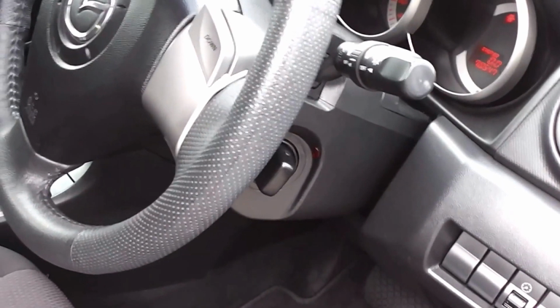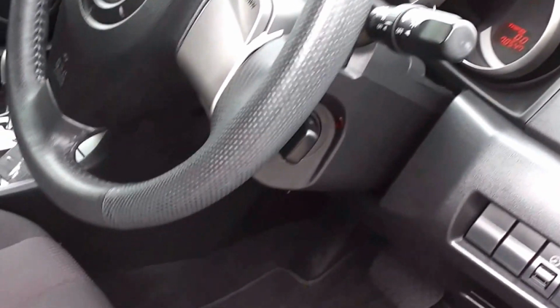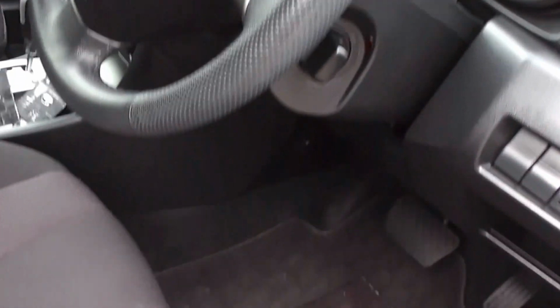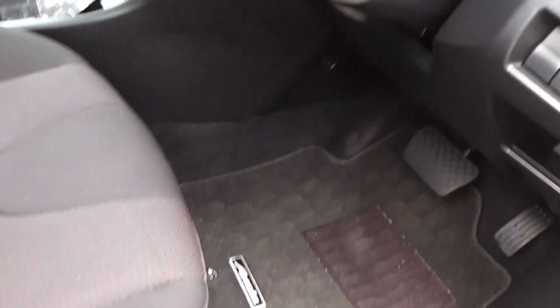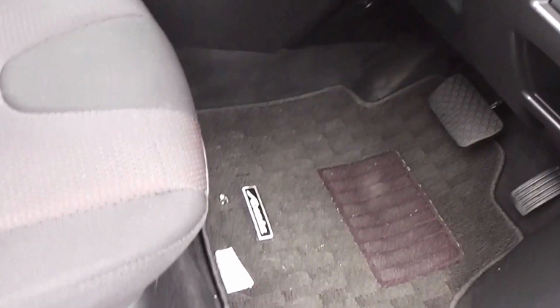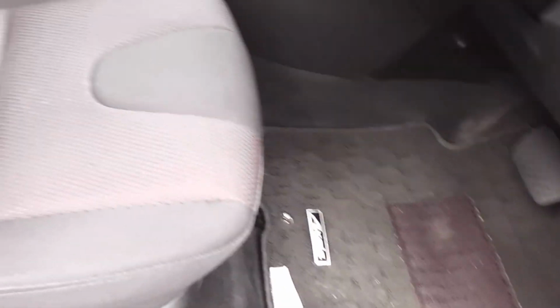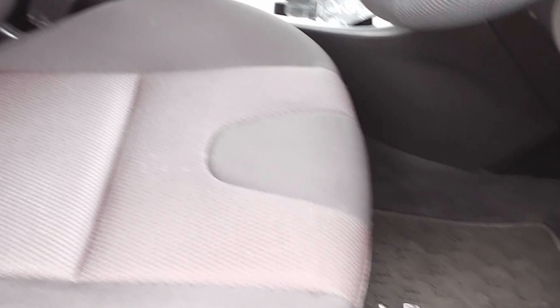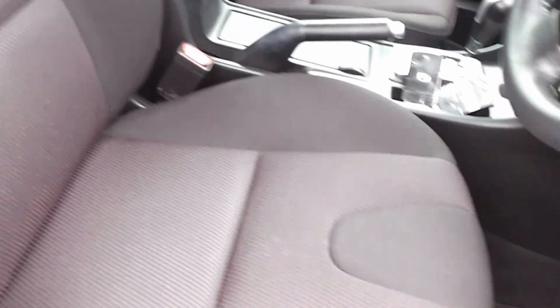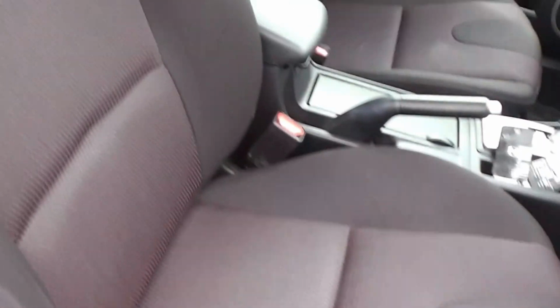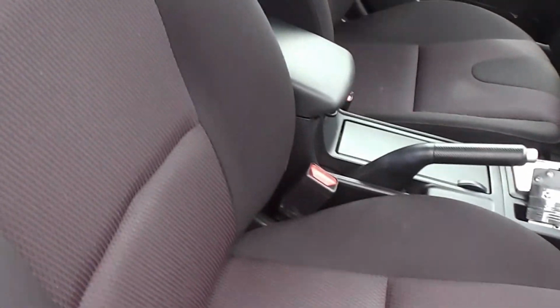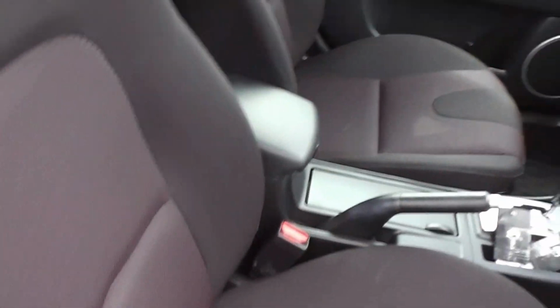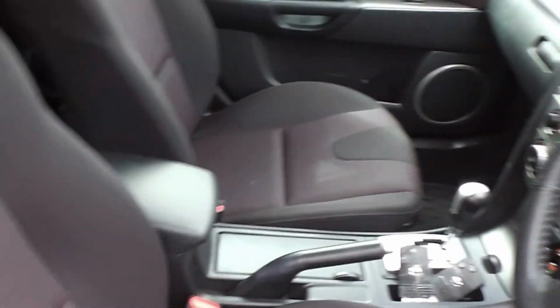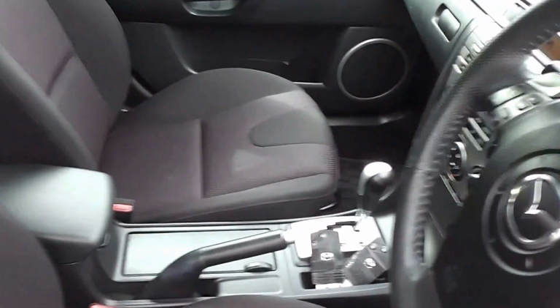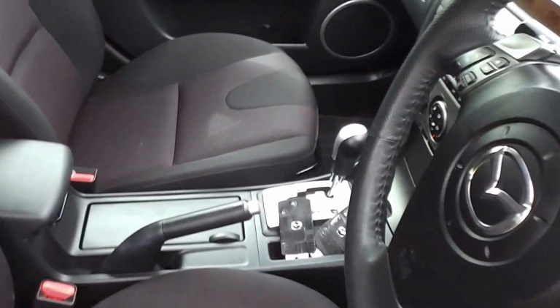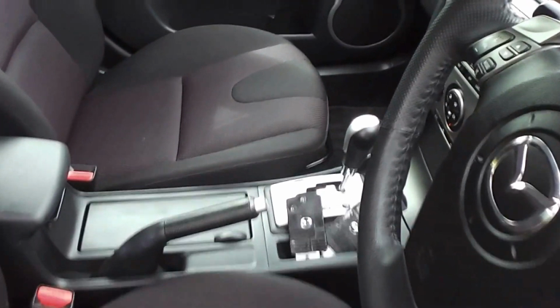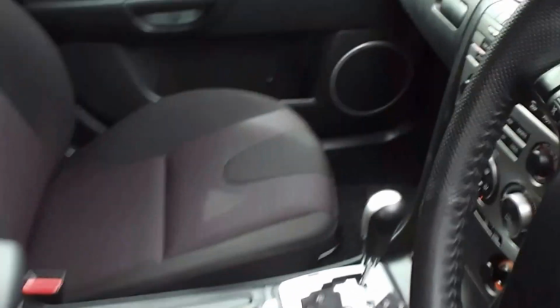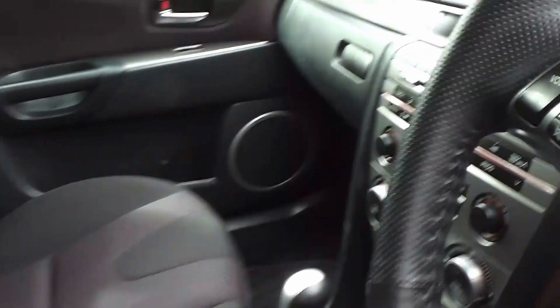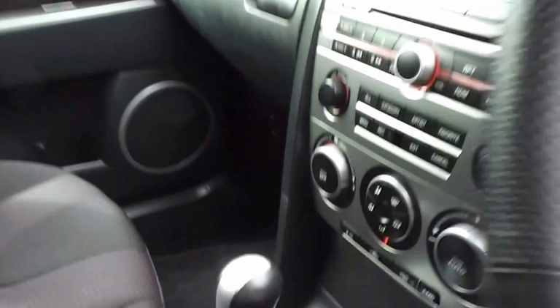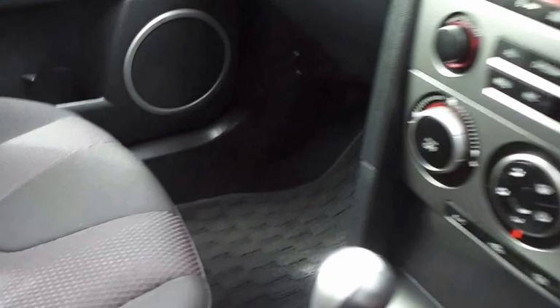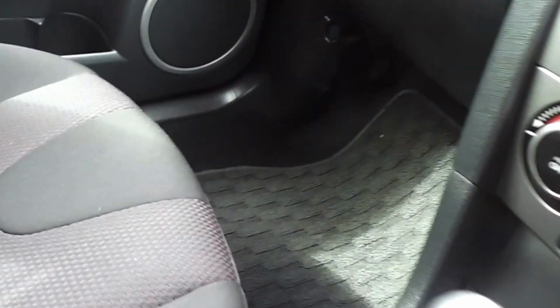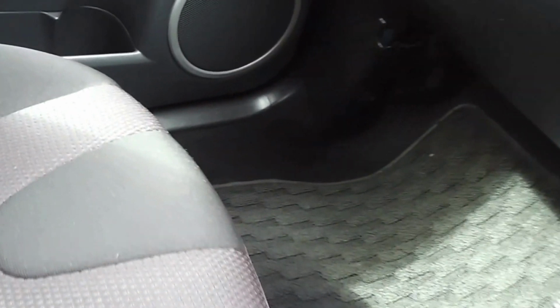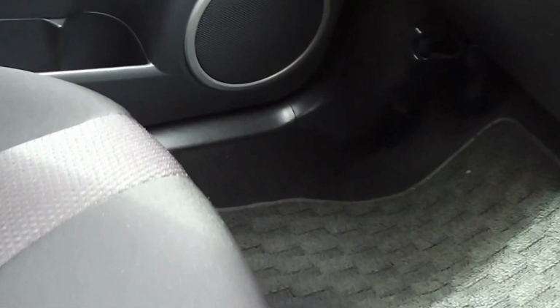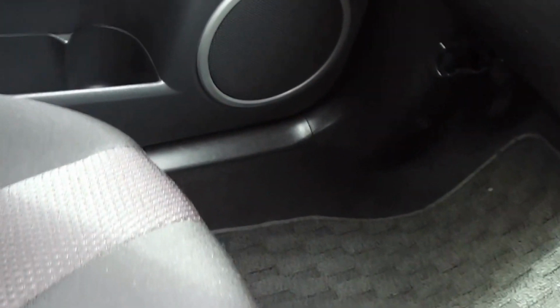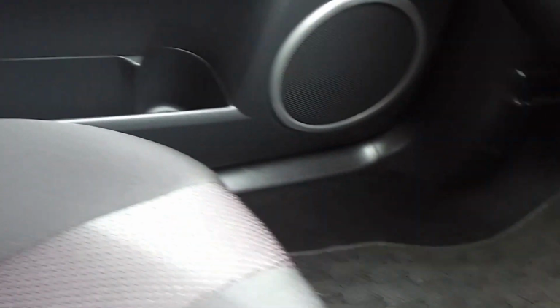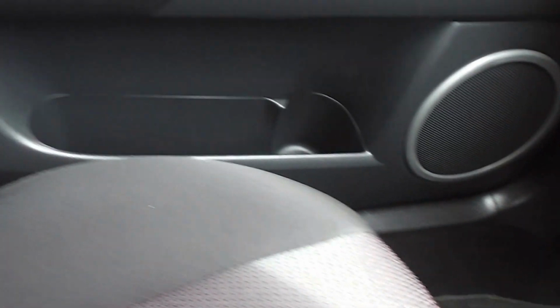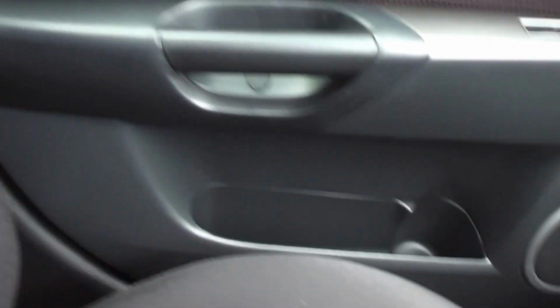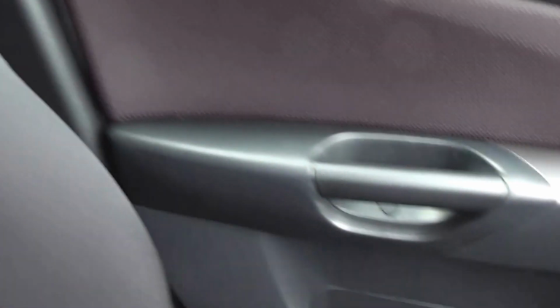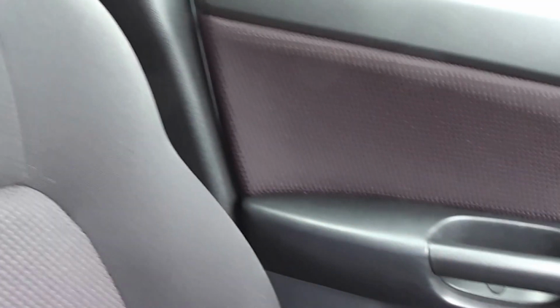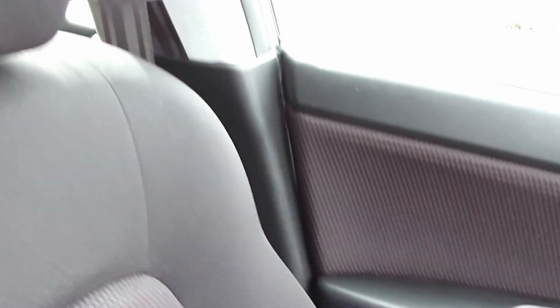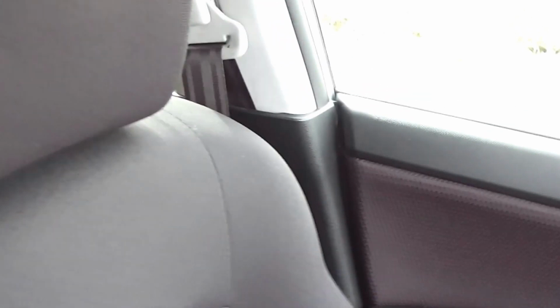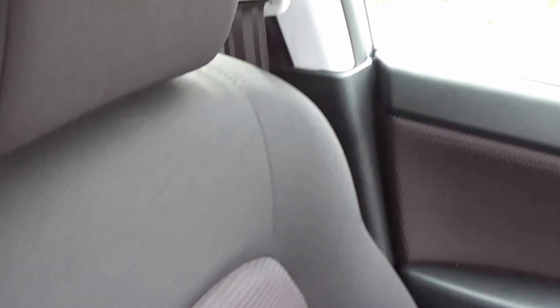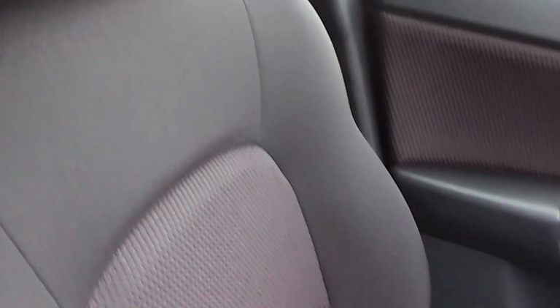Now this has the black cloth trim throughout. And this car is a non-smoker's car, so it's absolutely immaculate in the trim — no smoky smells, no cigarette burns on the seat.